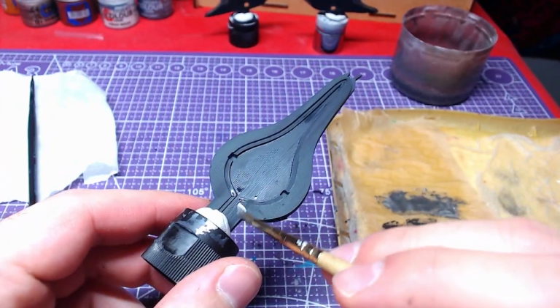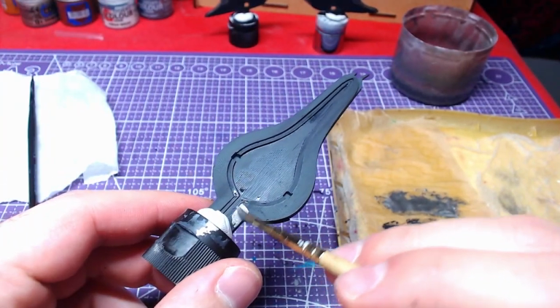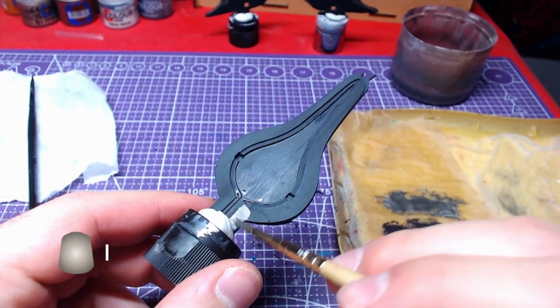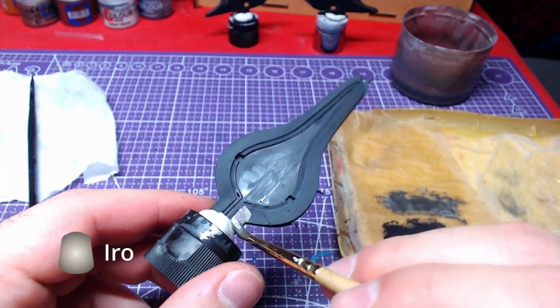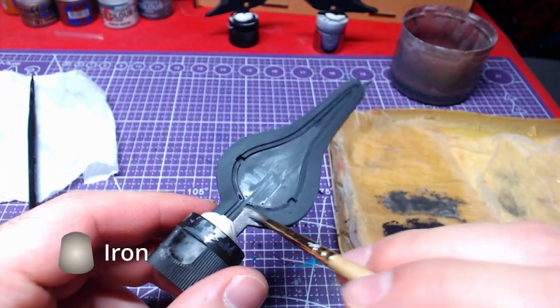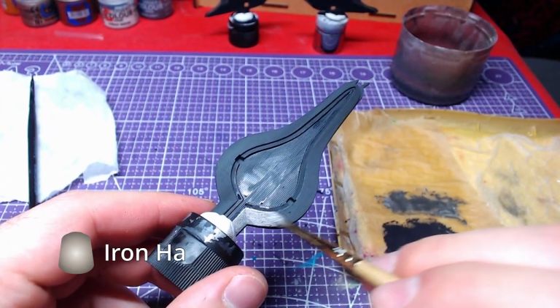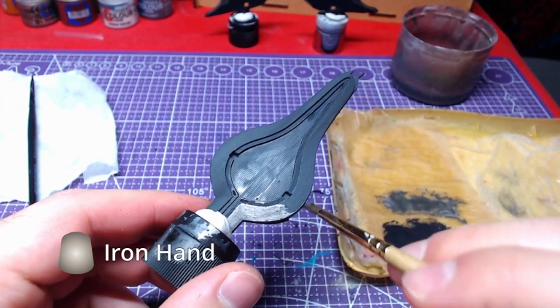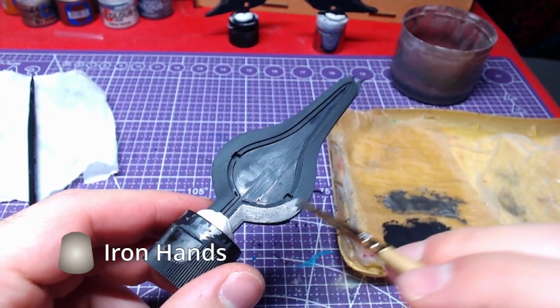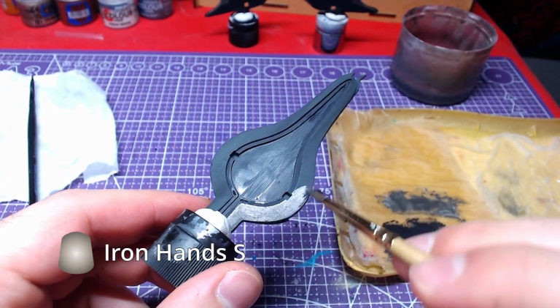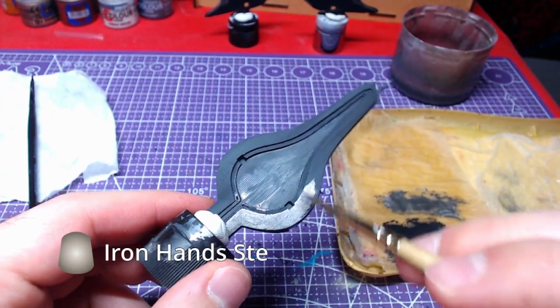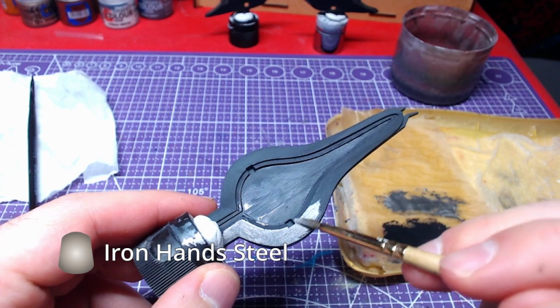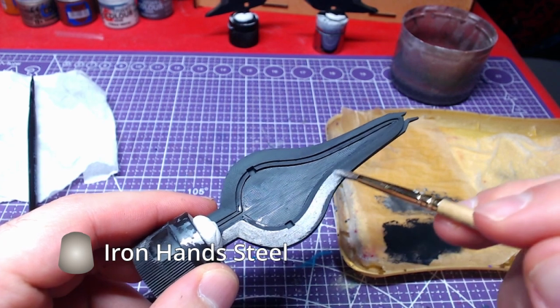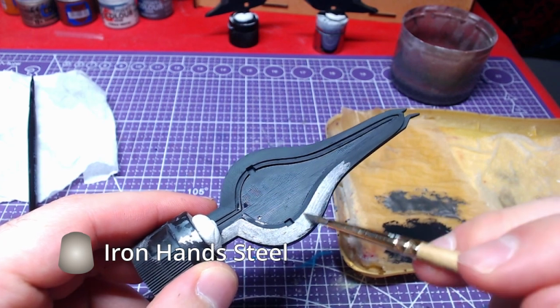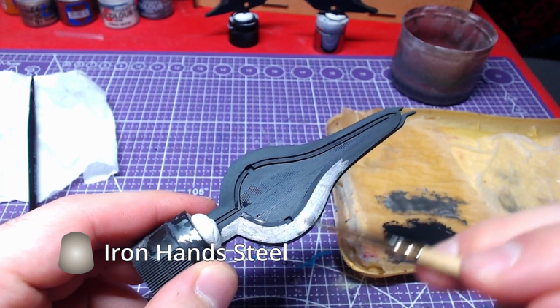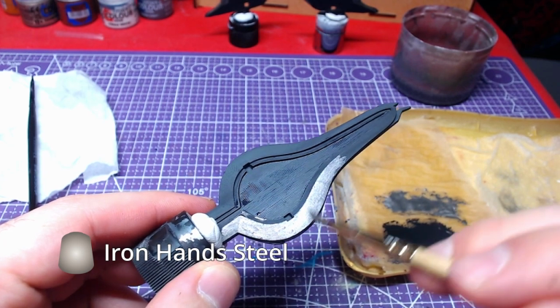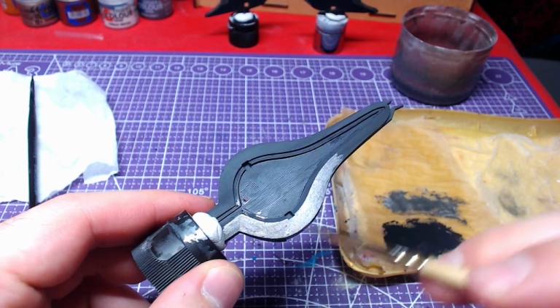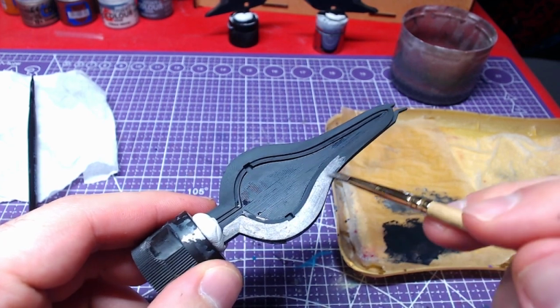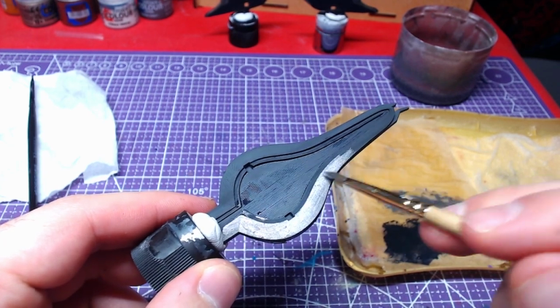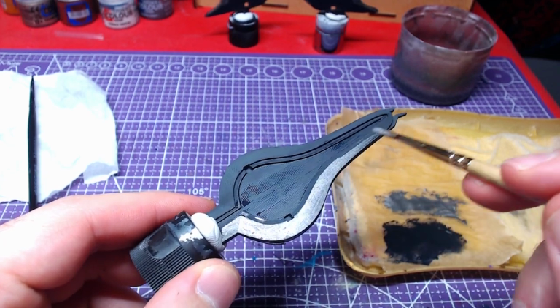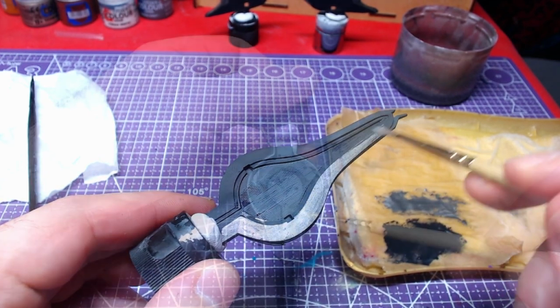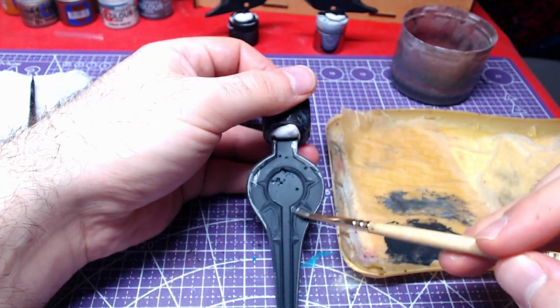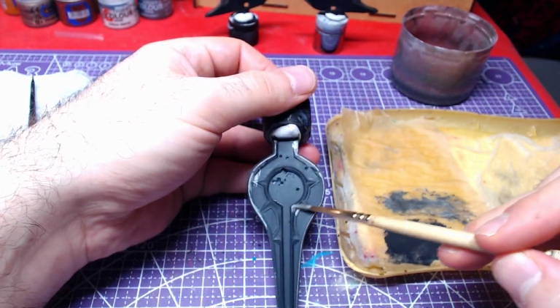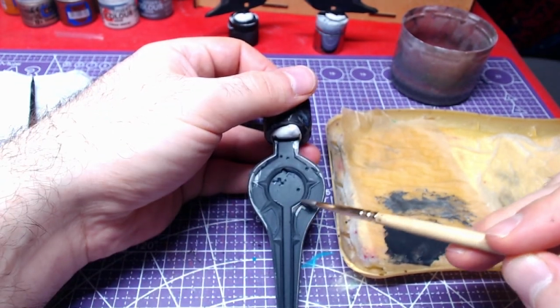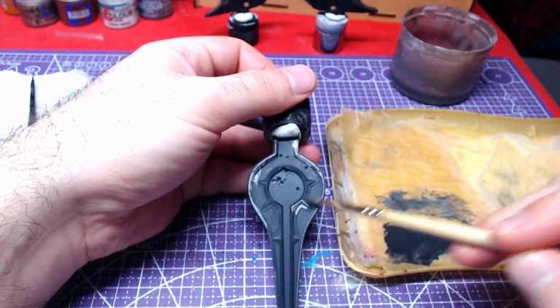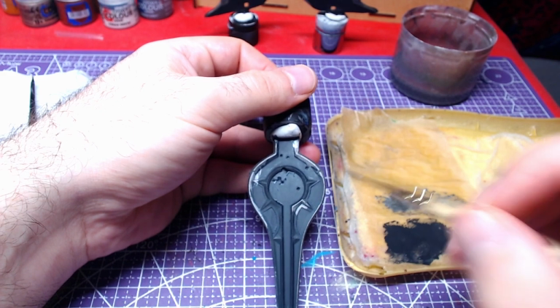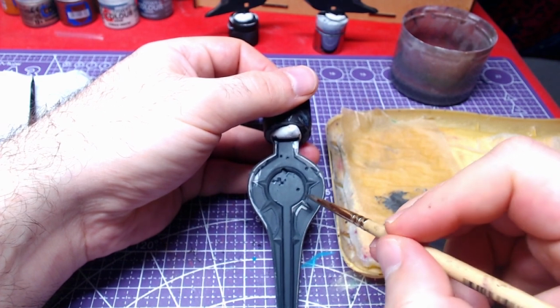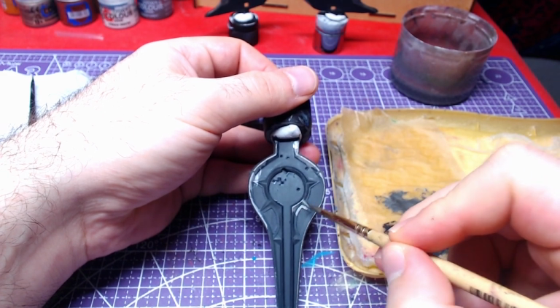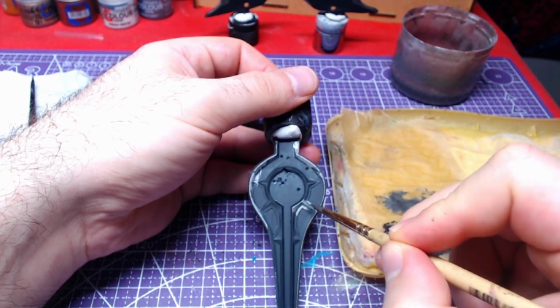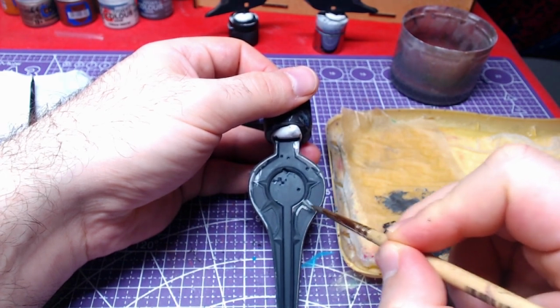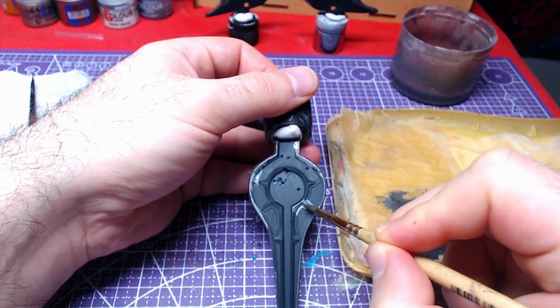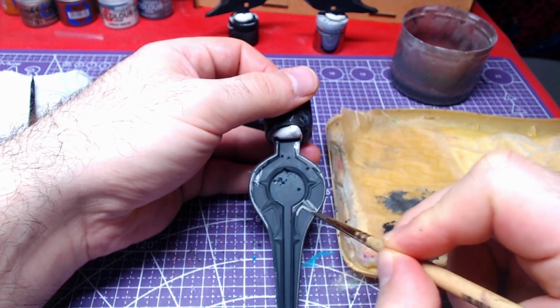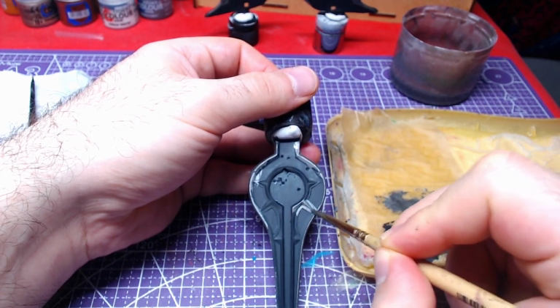Moving forward, we will paint the rims of the shield base with Iron Hand Steel. In case you paint over the dark grey, reapply the mix at the location.